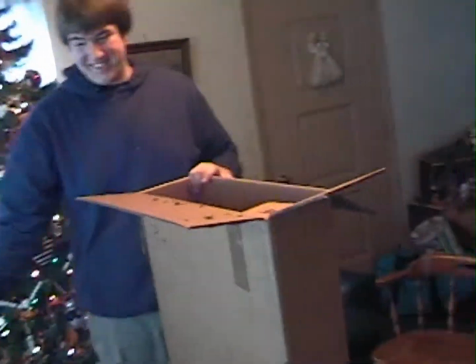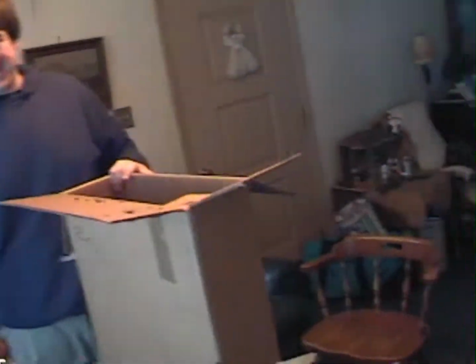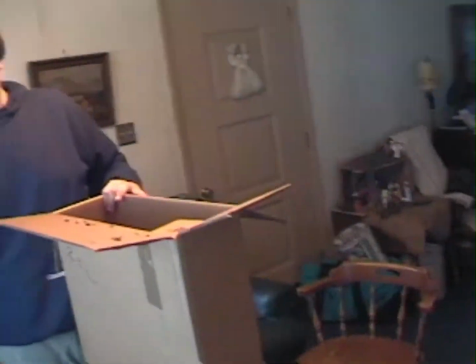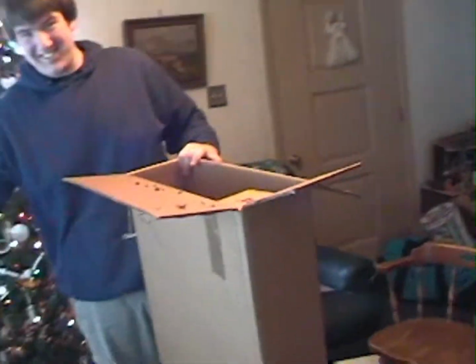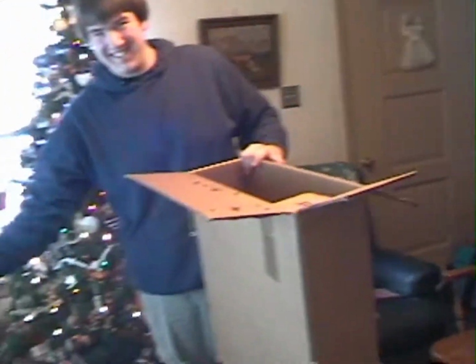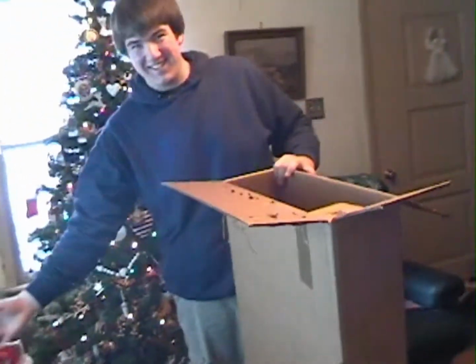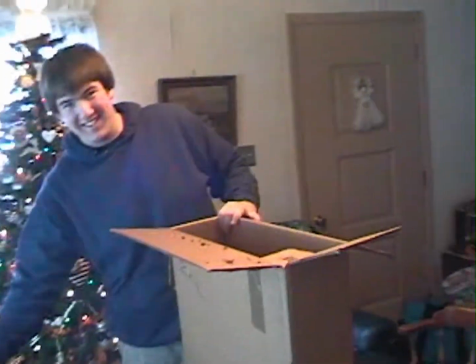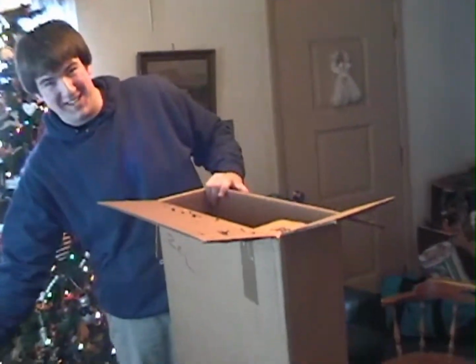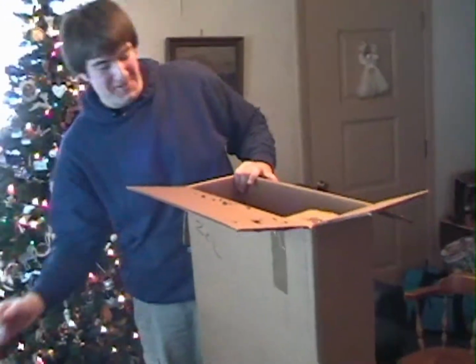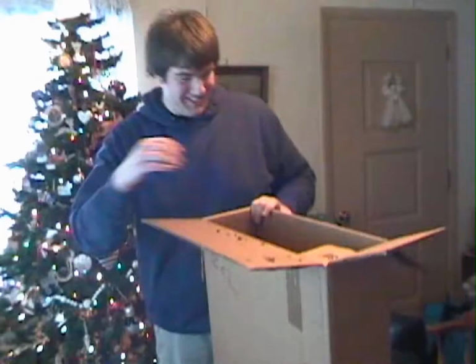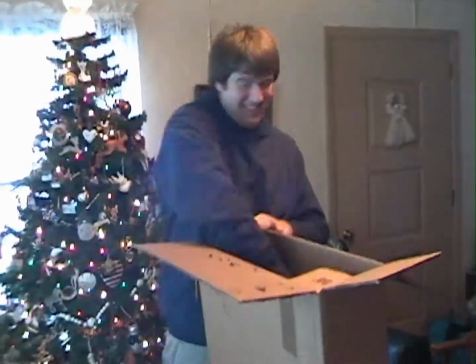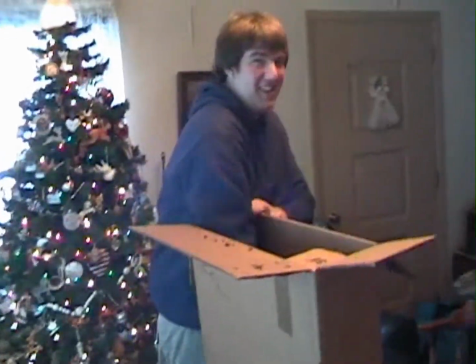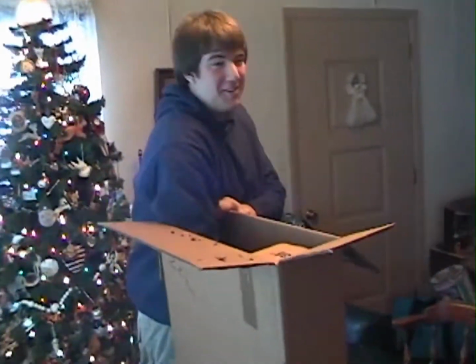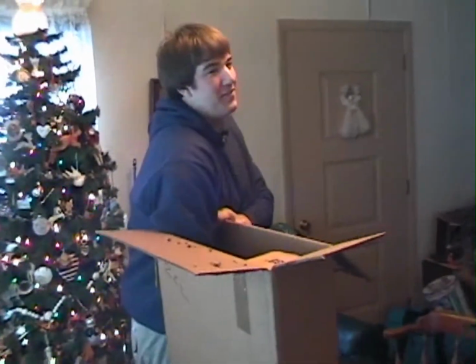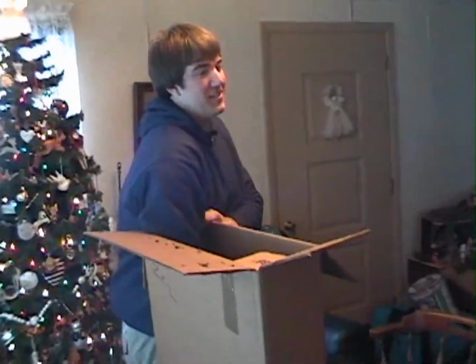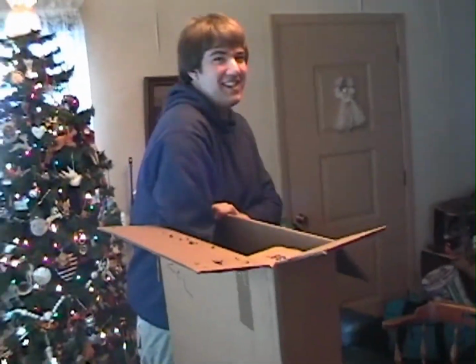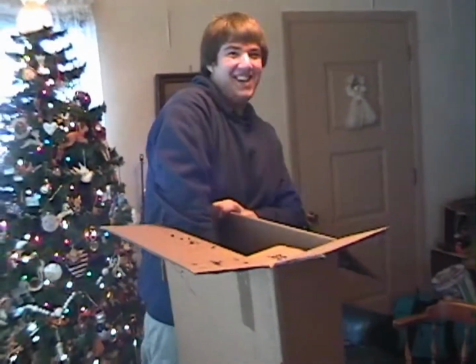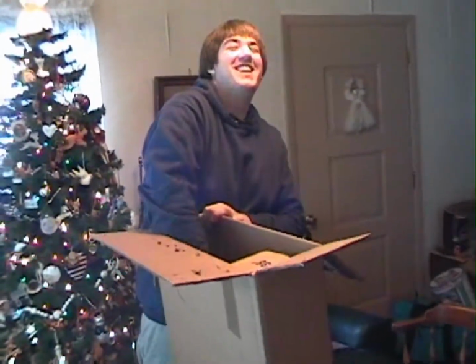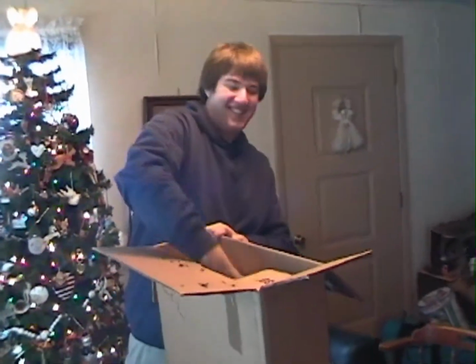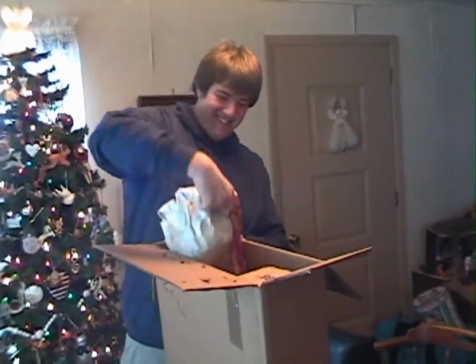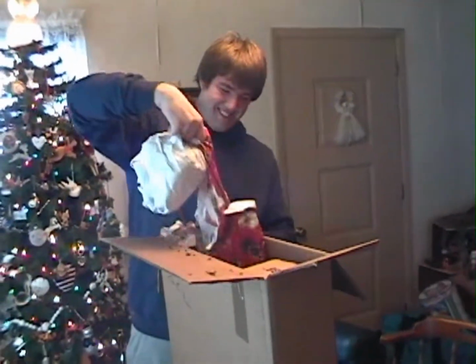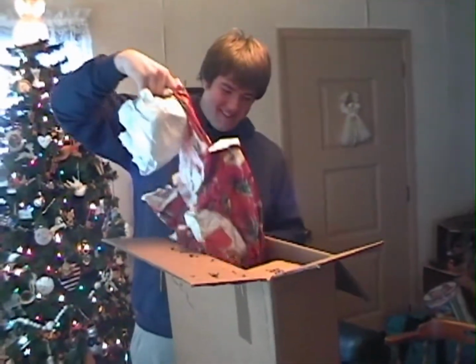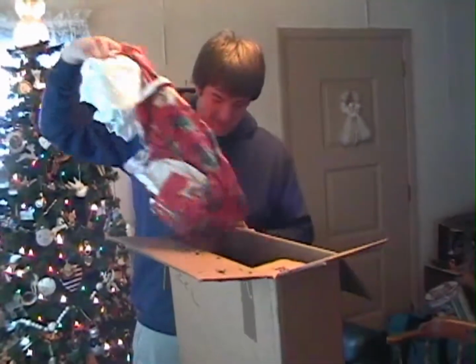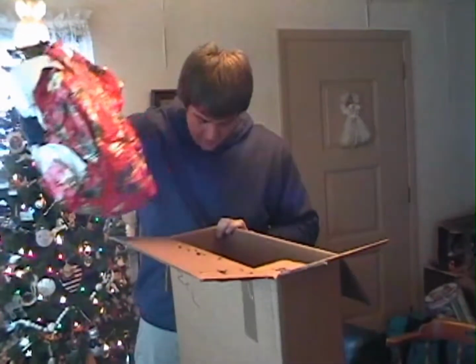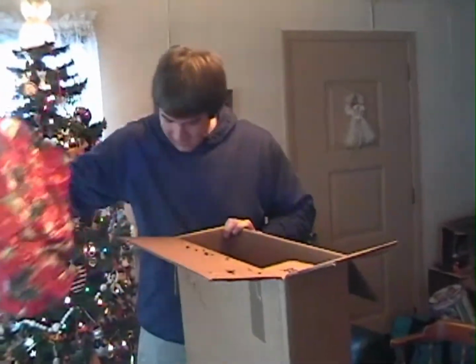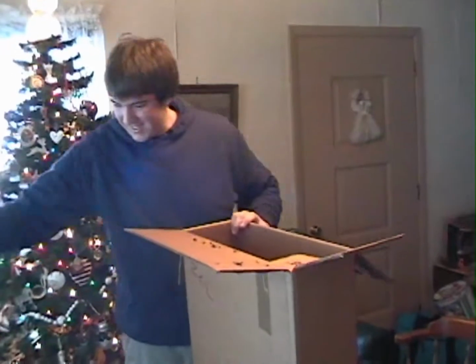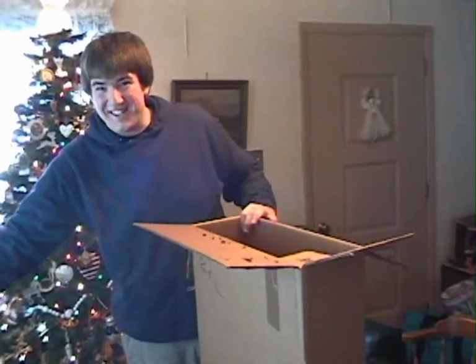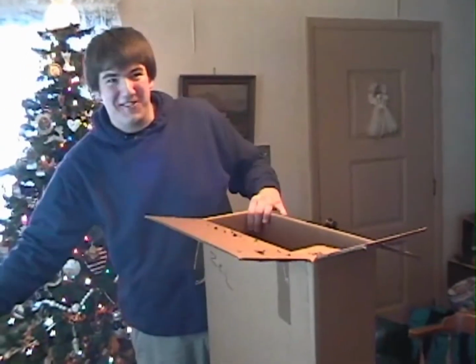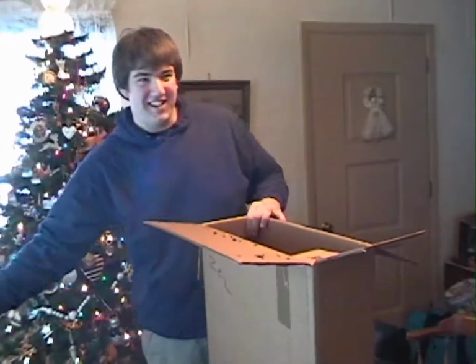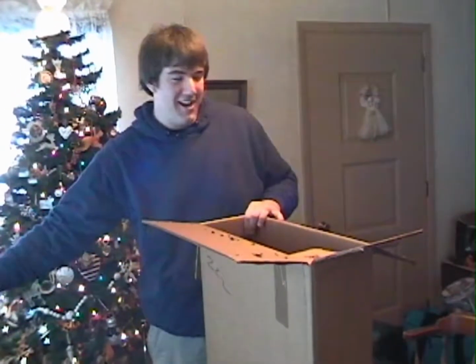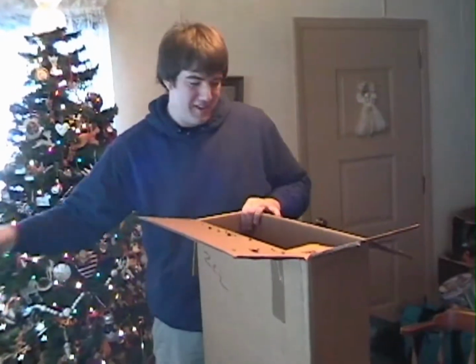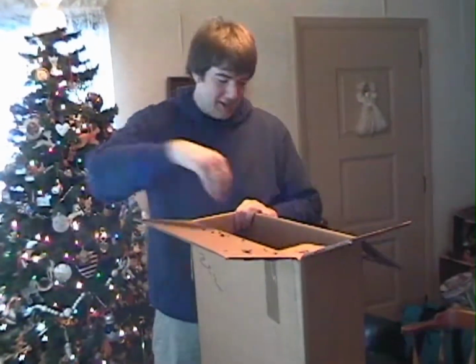I see a case. A case of what? I don't know. It can't be a case of beer. You're not old enough. No. I don't really care.